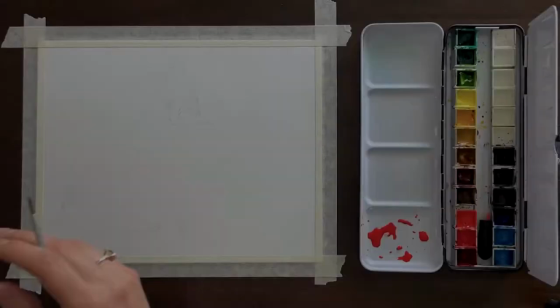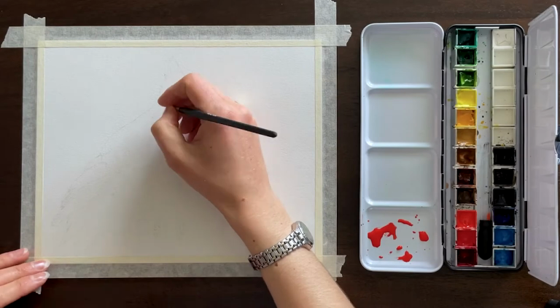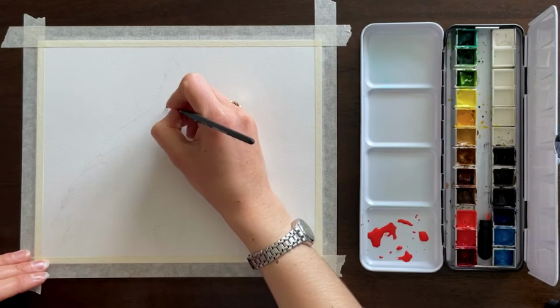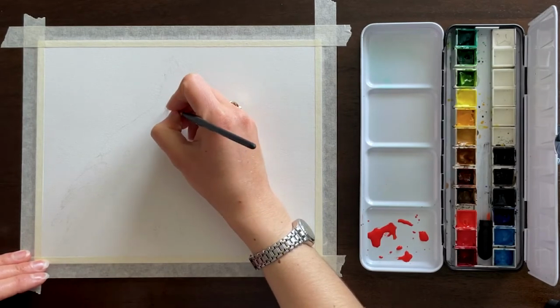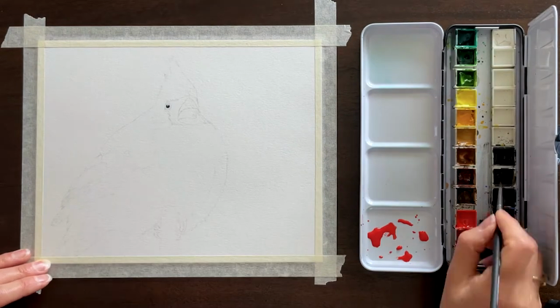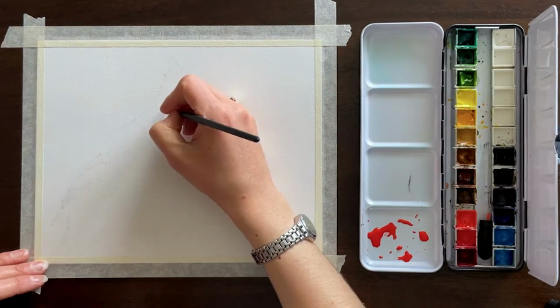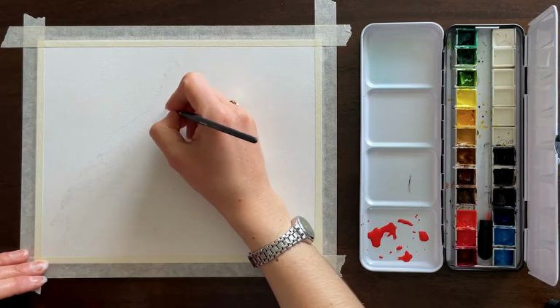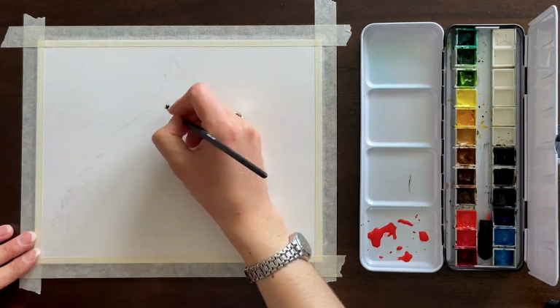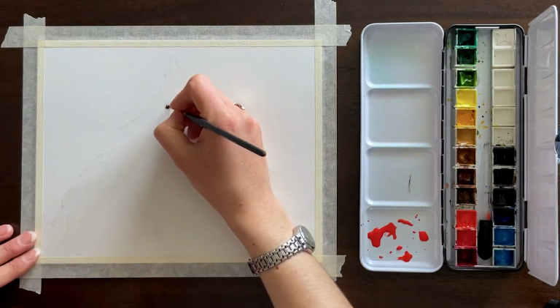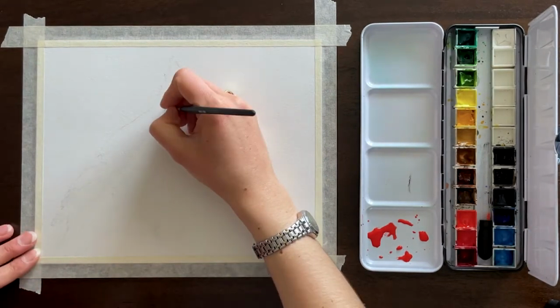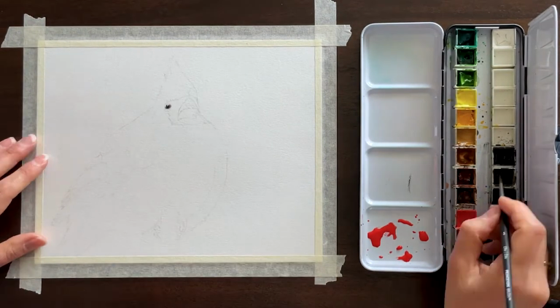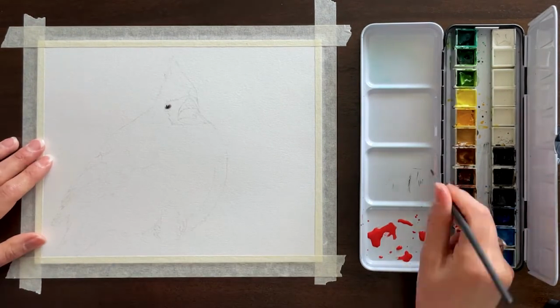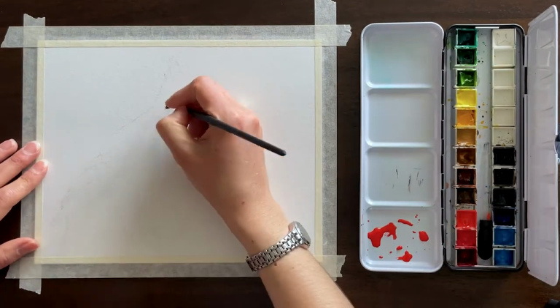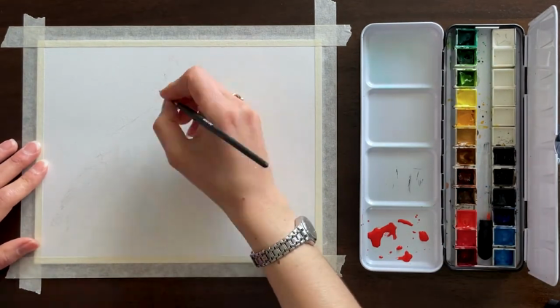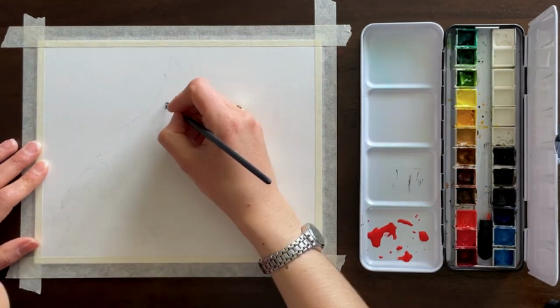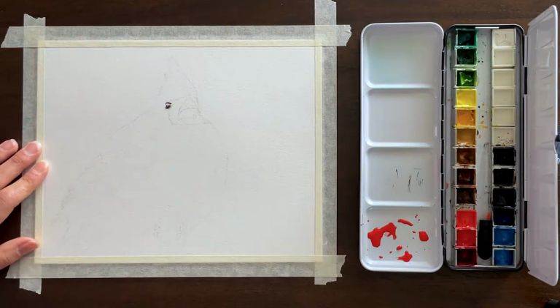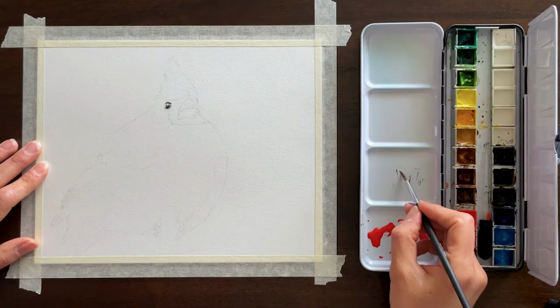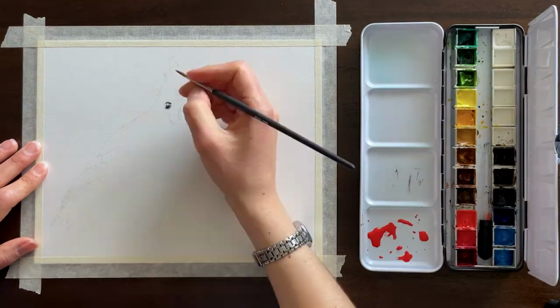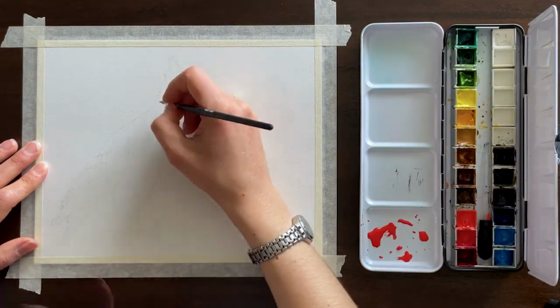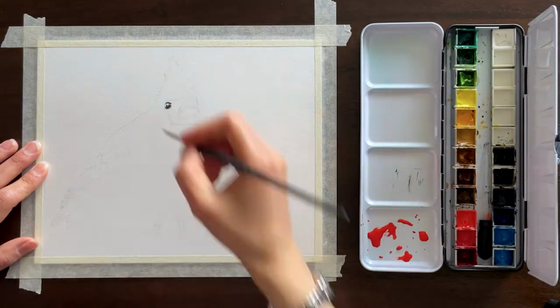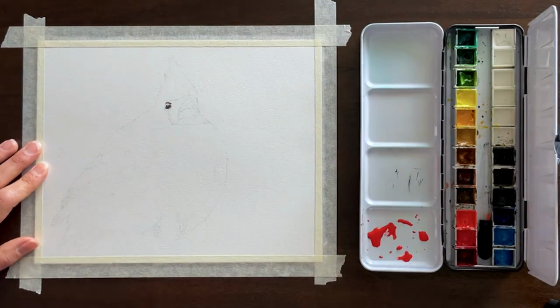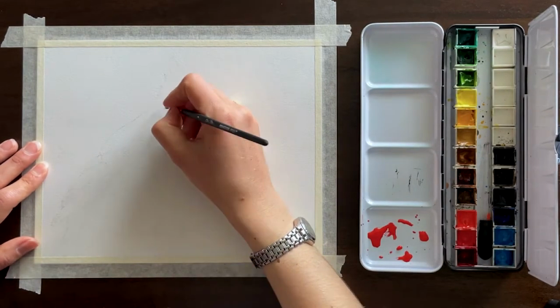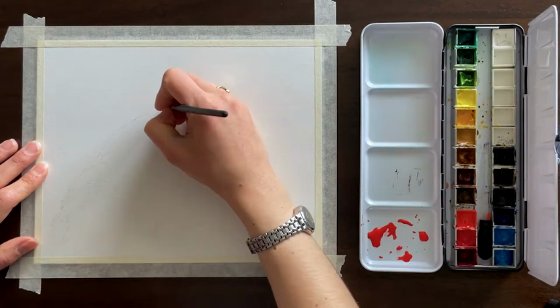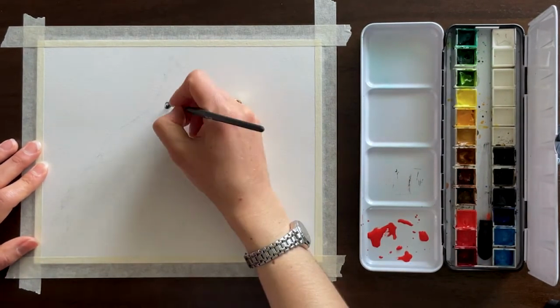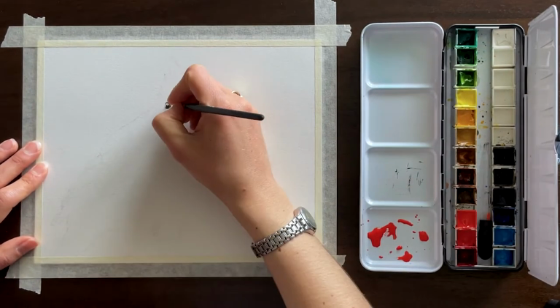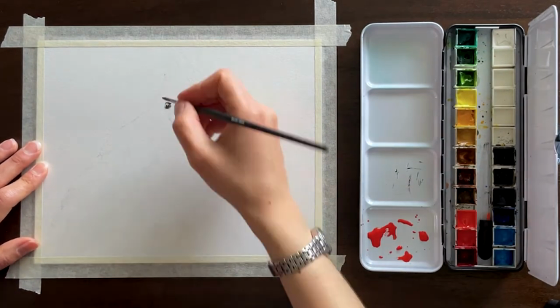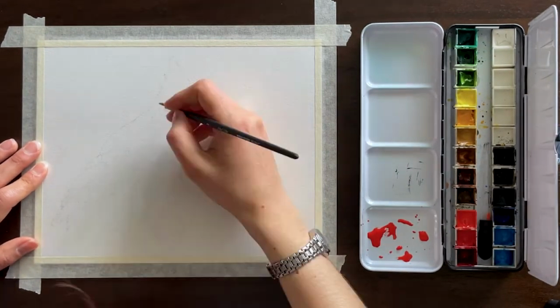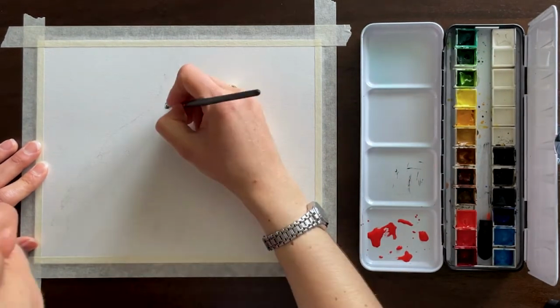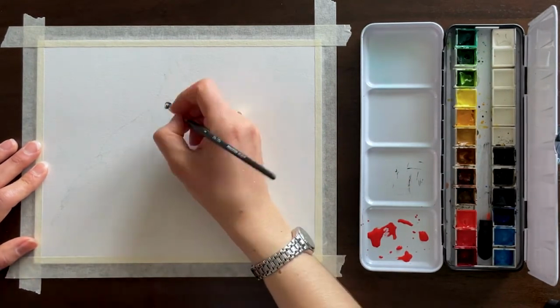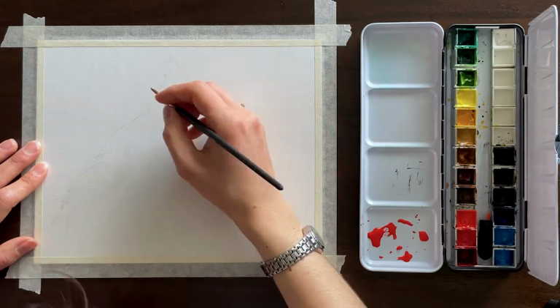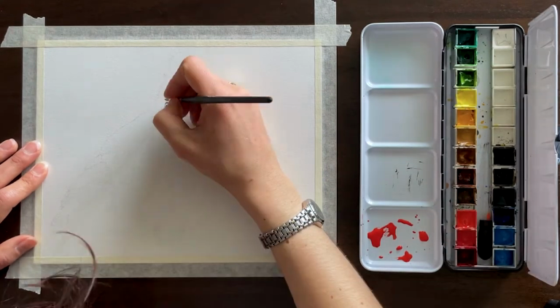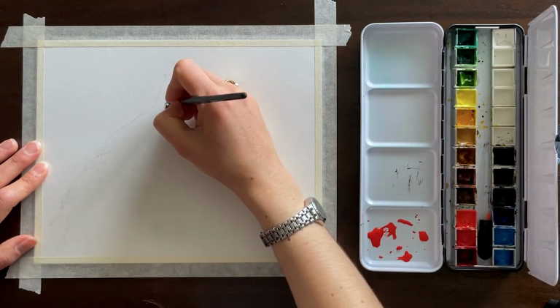For all of my paintings, I begin with a very light pencil sketch, except for my 10-minute paintings, which are just really quick and meant to be a fast exercise. I tend to not put an outline down and just dive in.